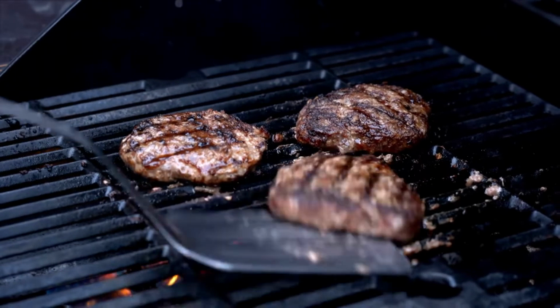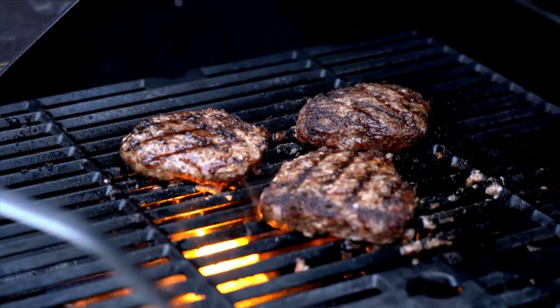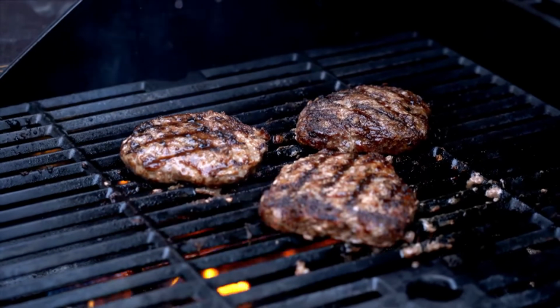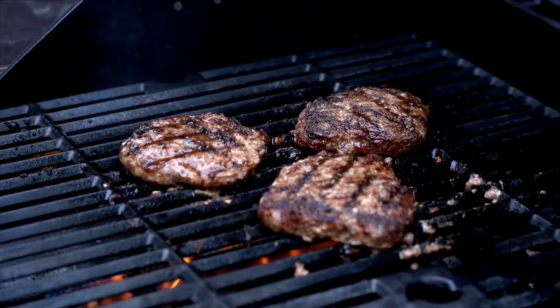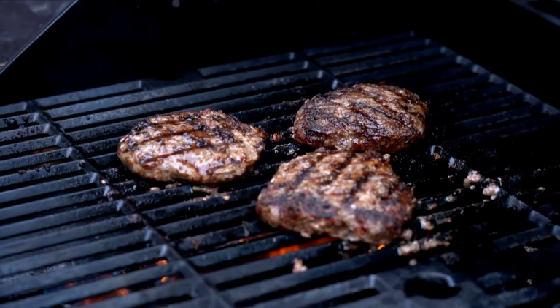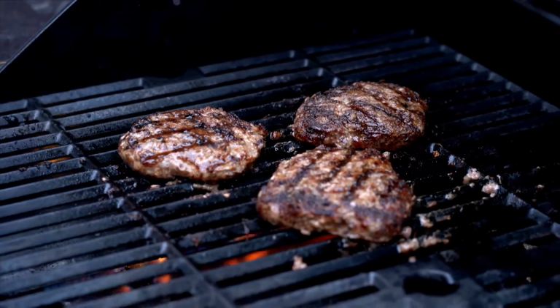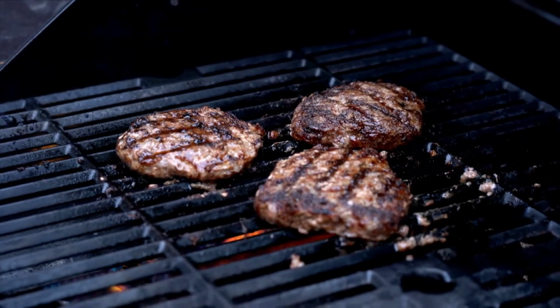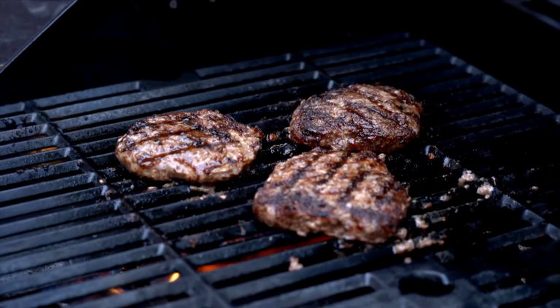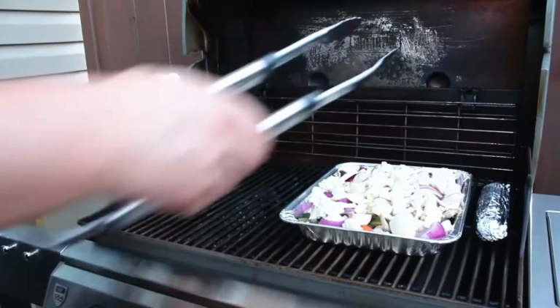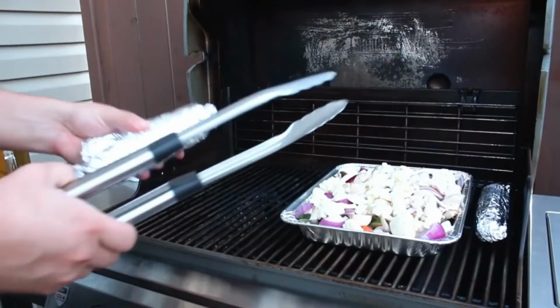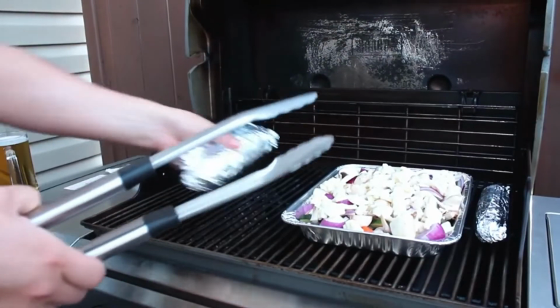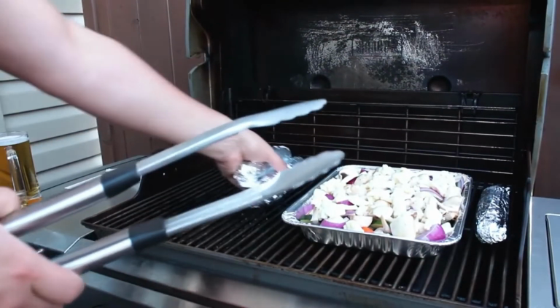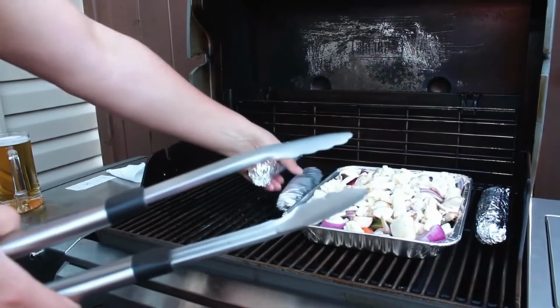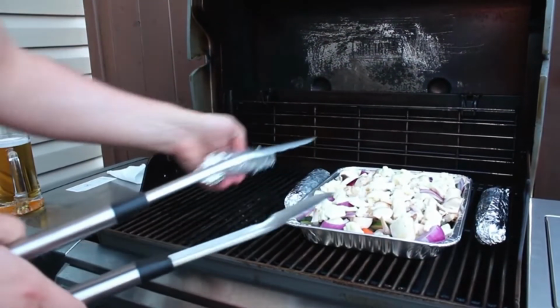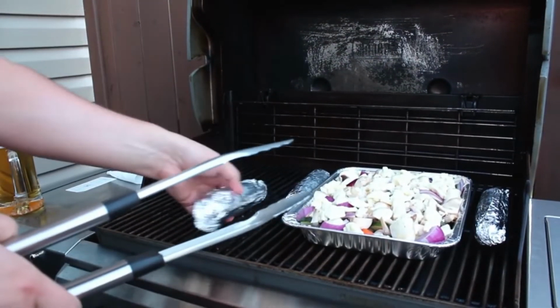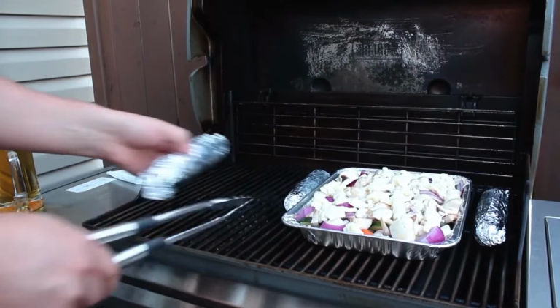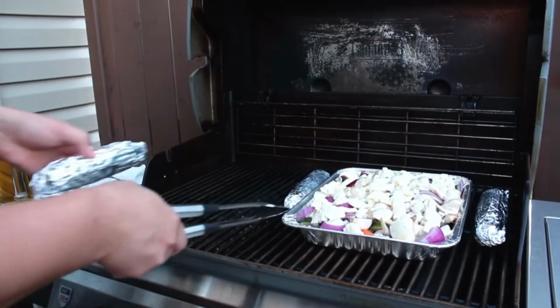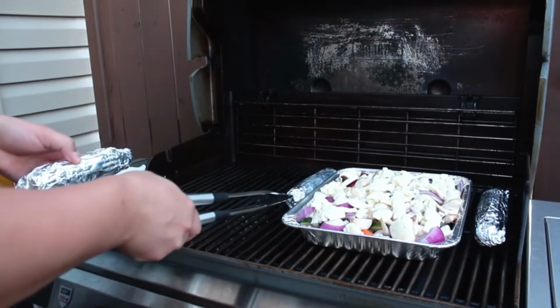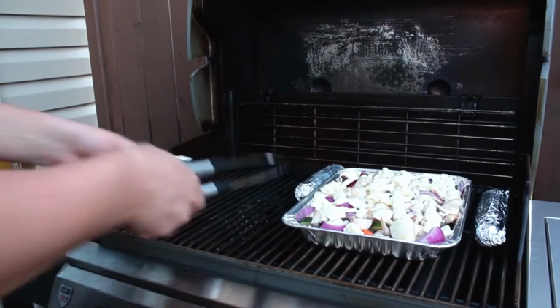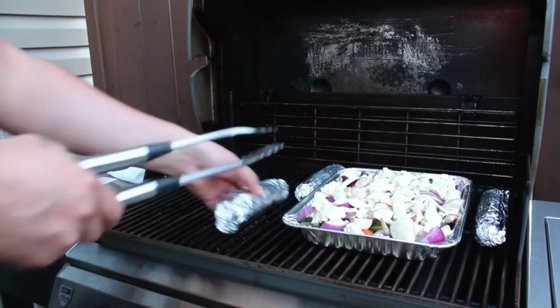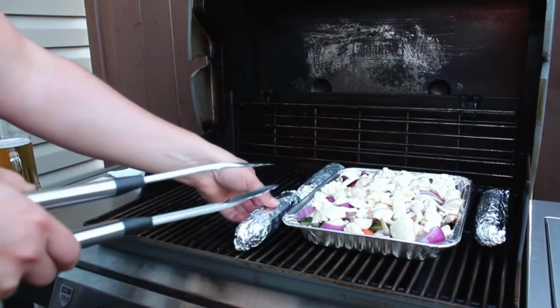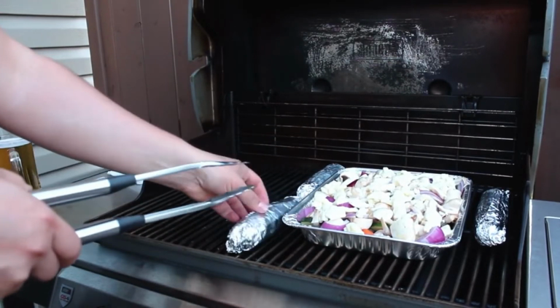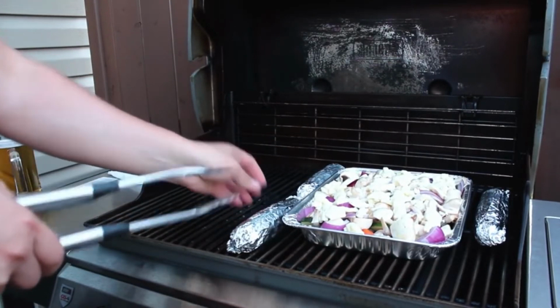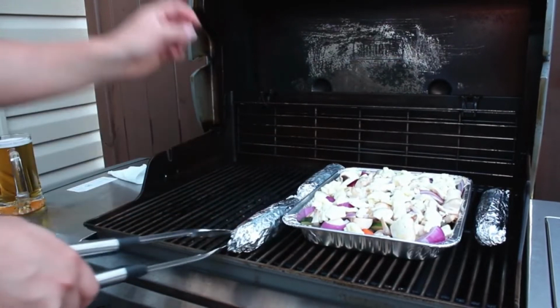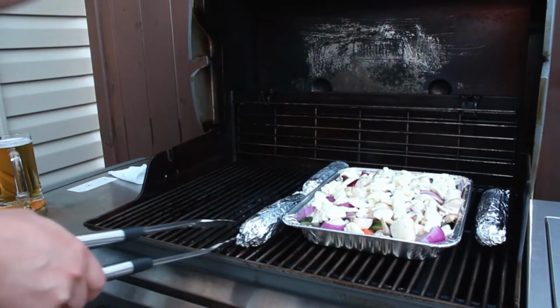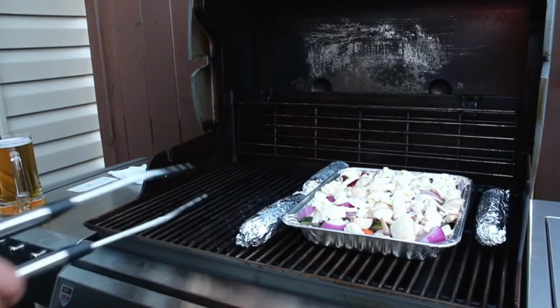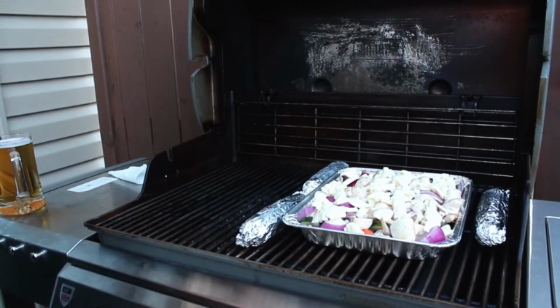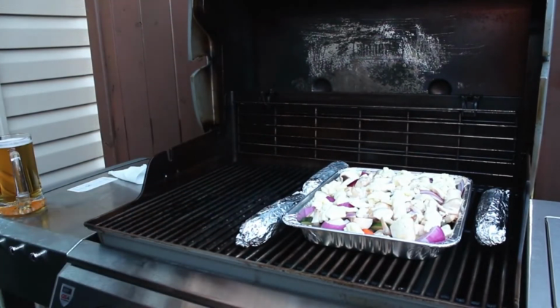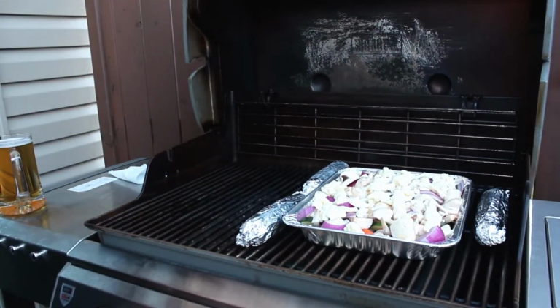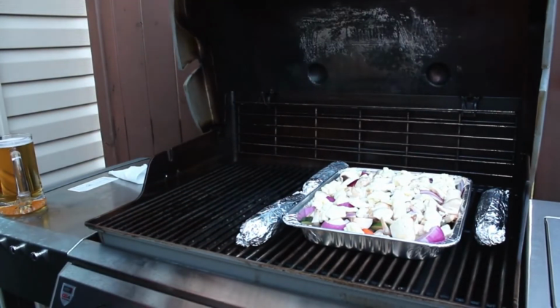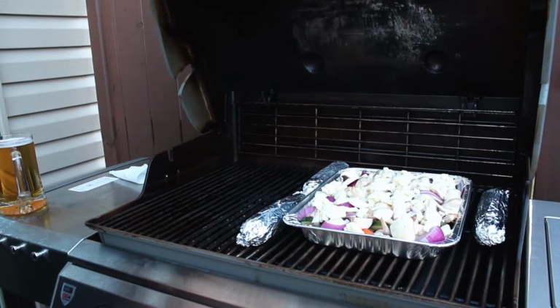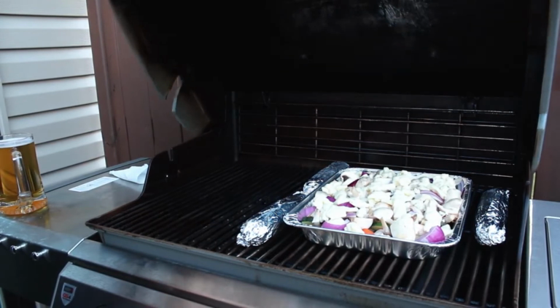When it comes to smoking and grilling with wood, Traeger pellet grills are the best for price and how easy they are to use. You won't have to go into debt to buy pellets because they are cheap.